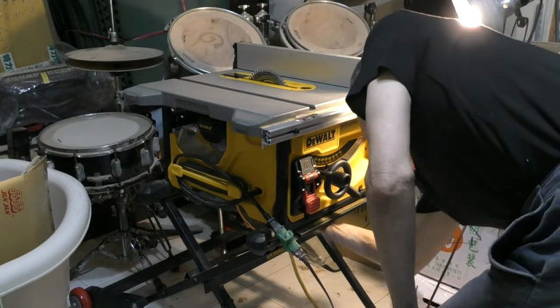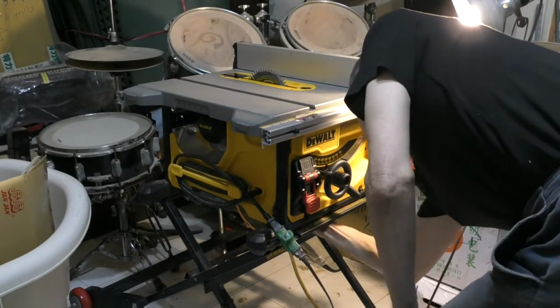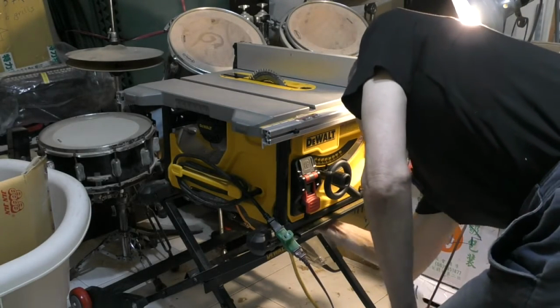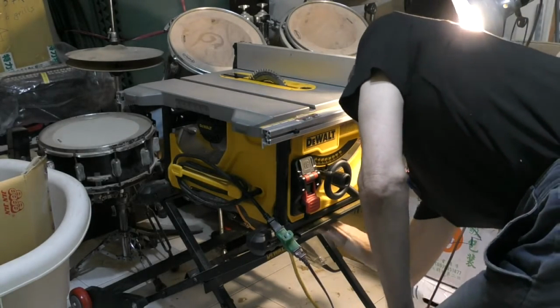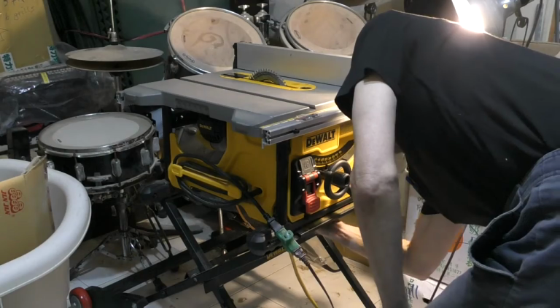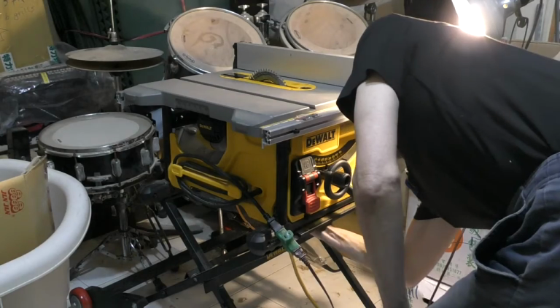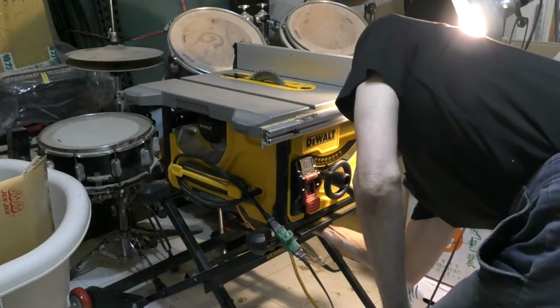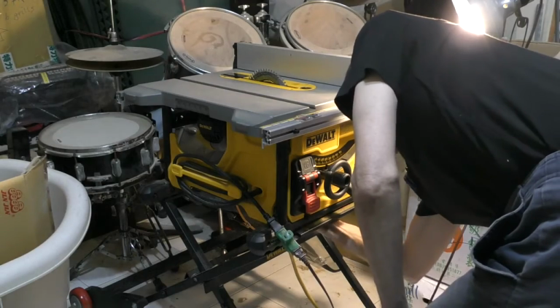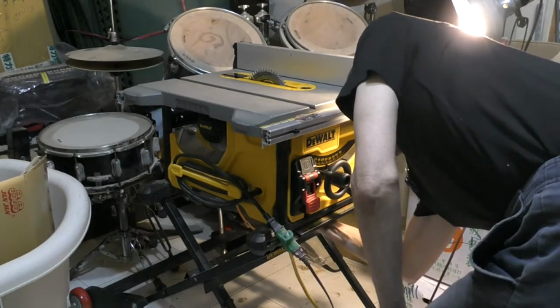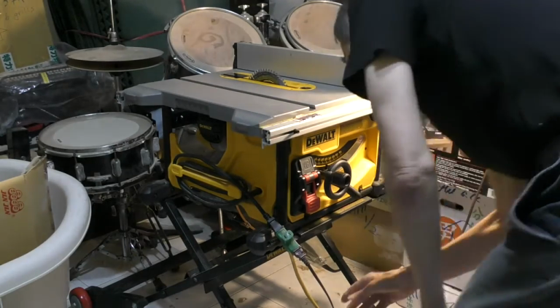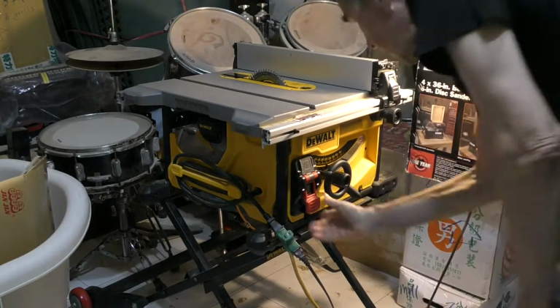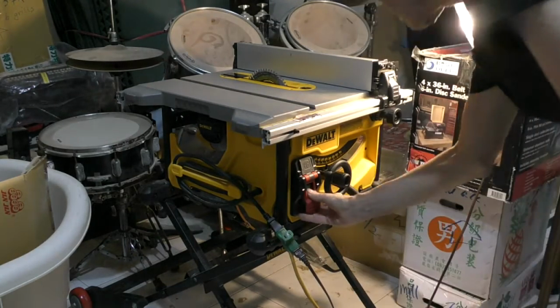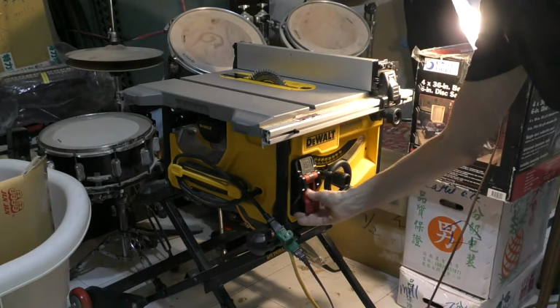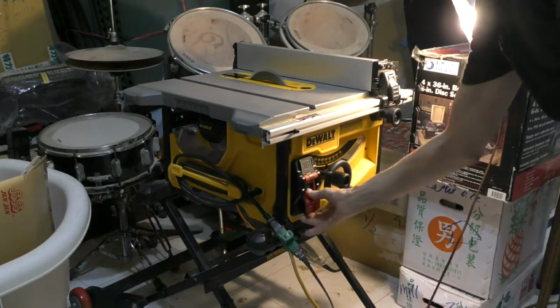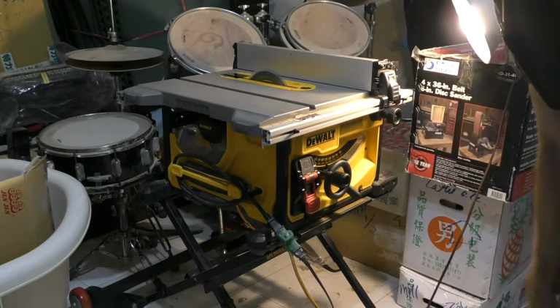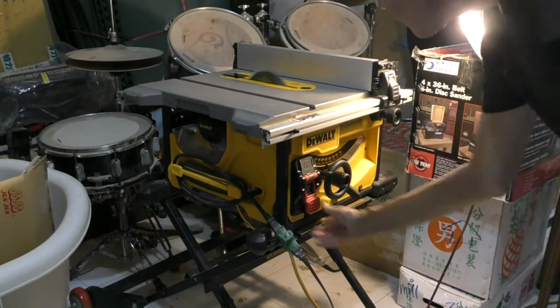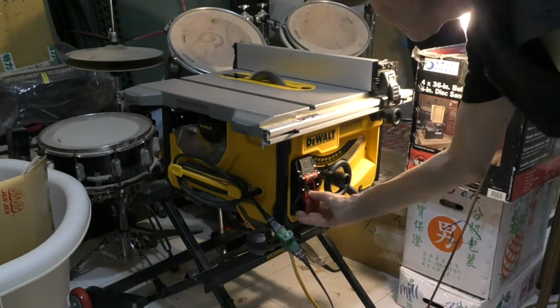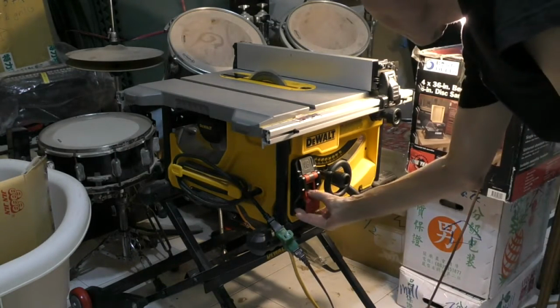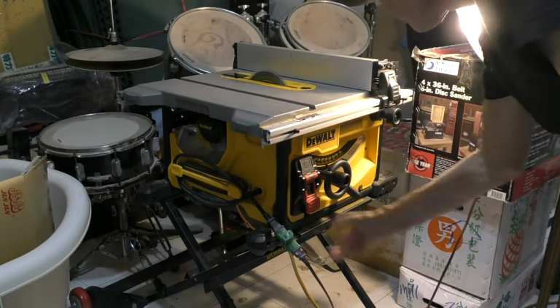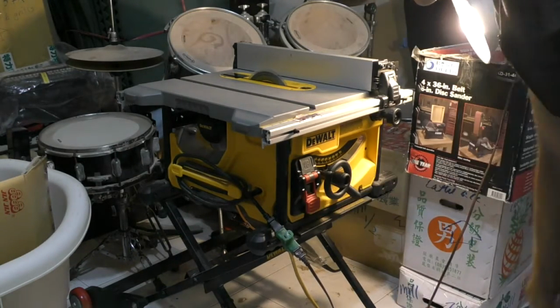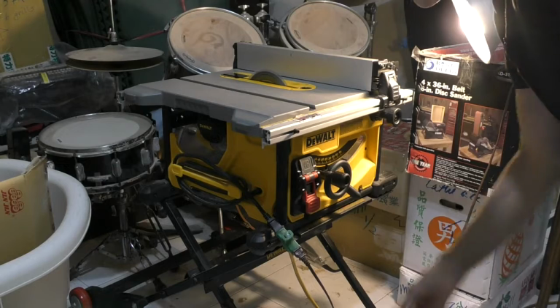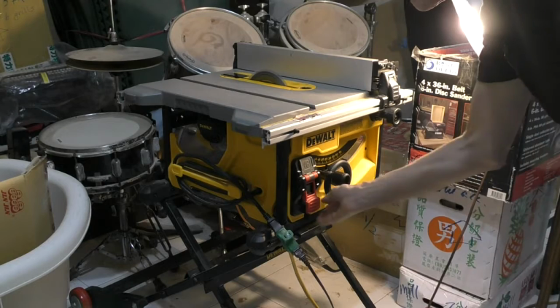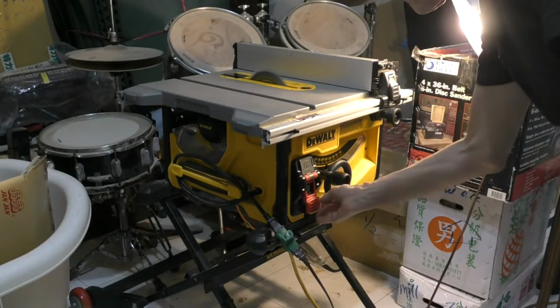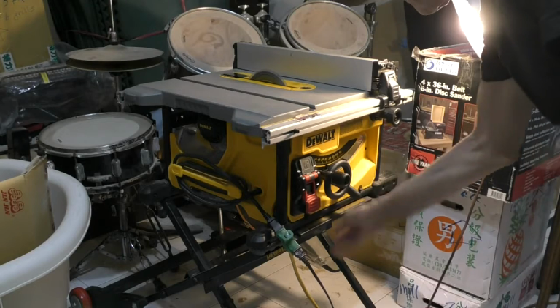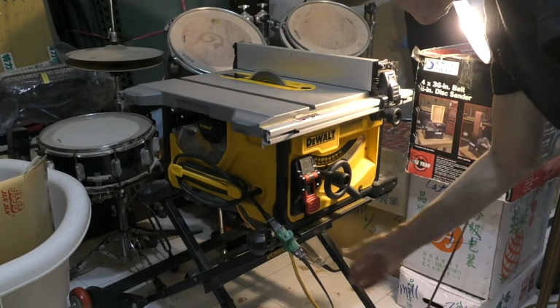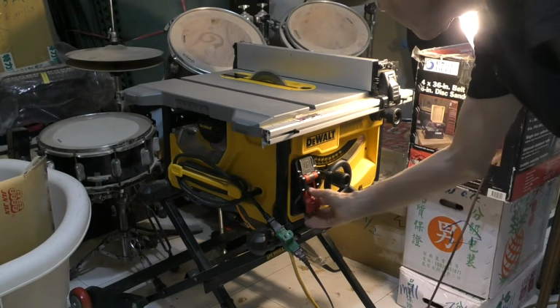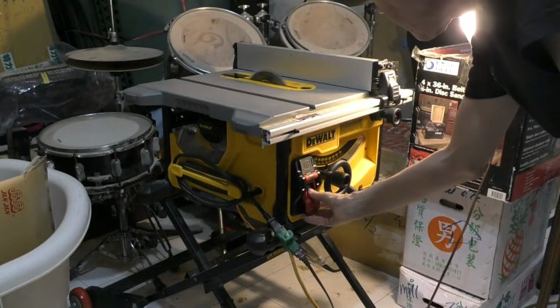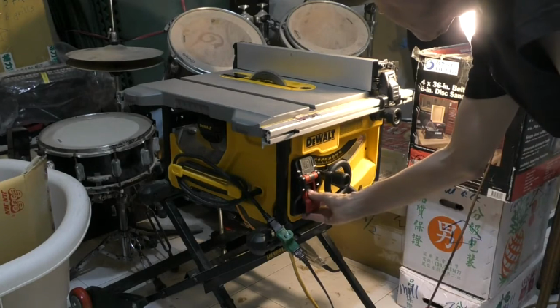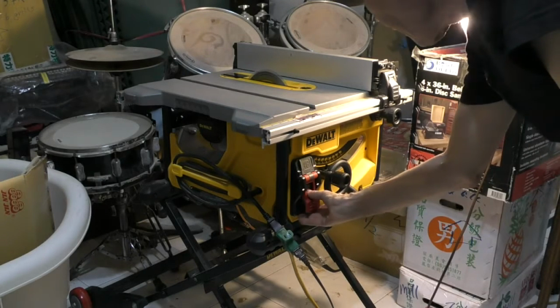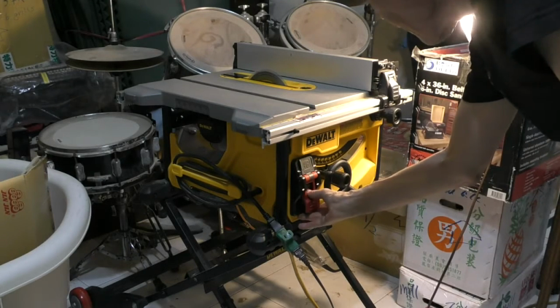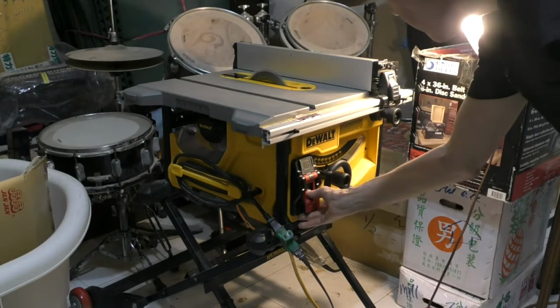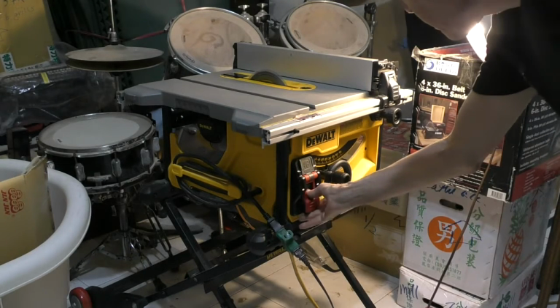Anyway, that's how I solved the sinking saw problem. Now, when I want to dado or rabbet, I can lock the blade and hold my depth of cut.